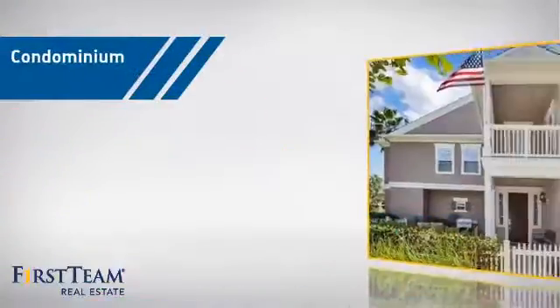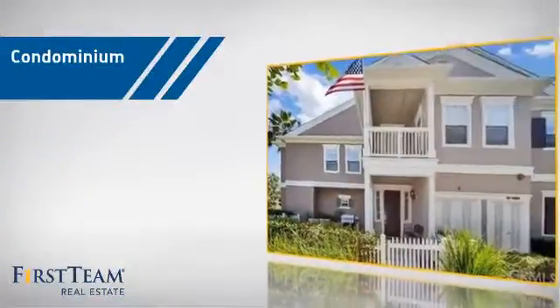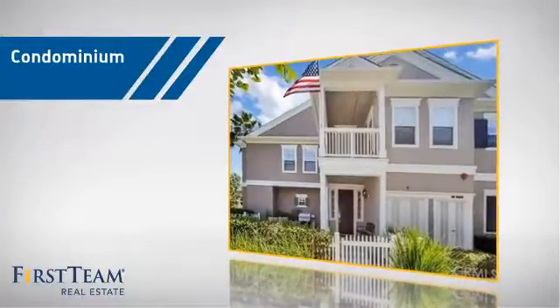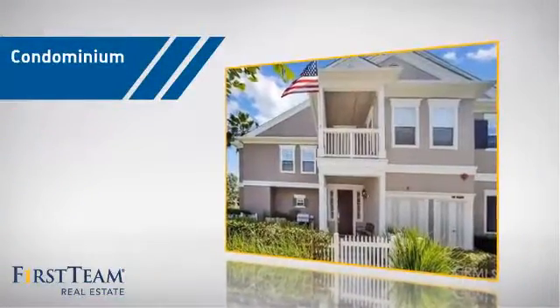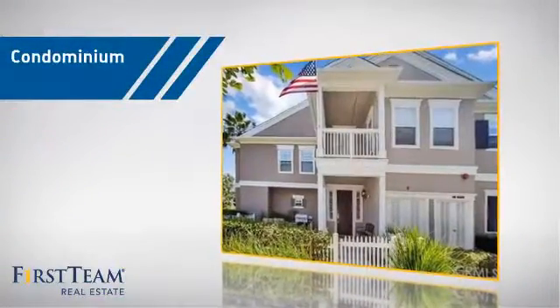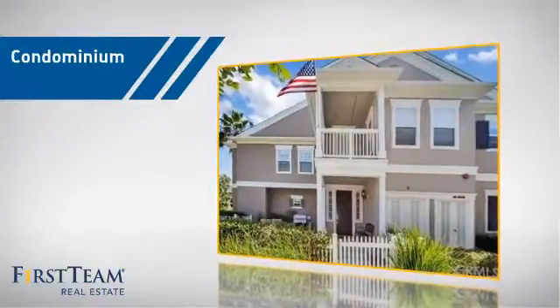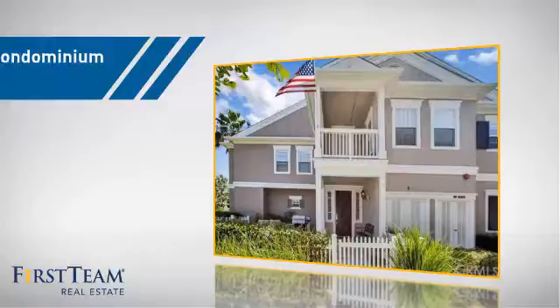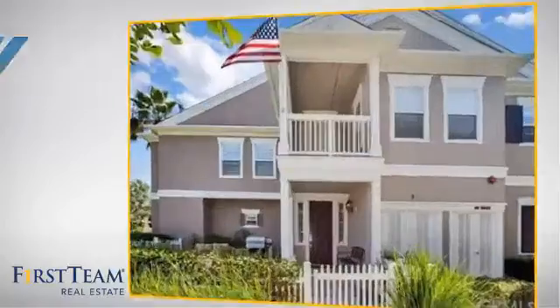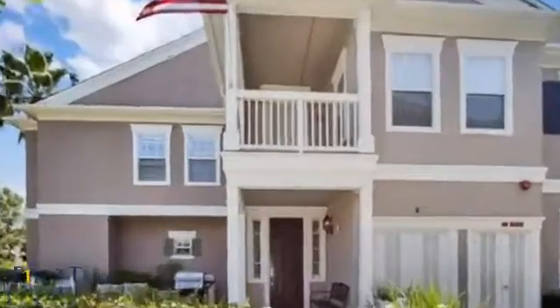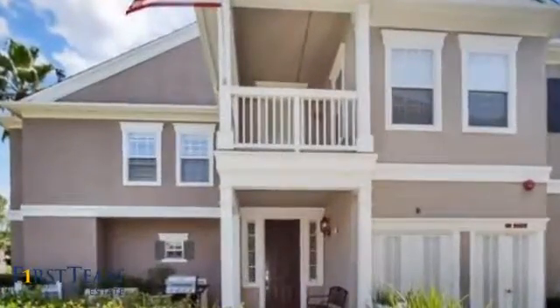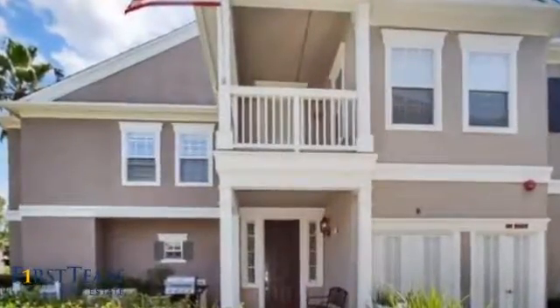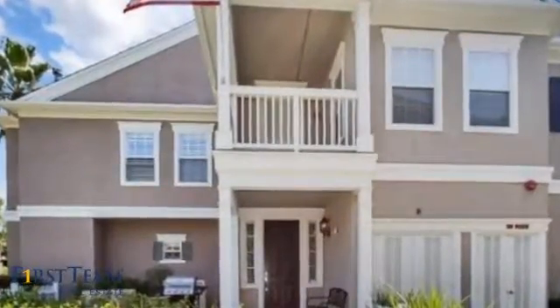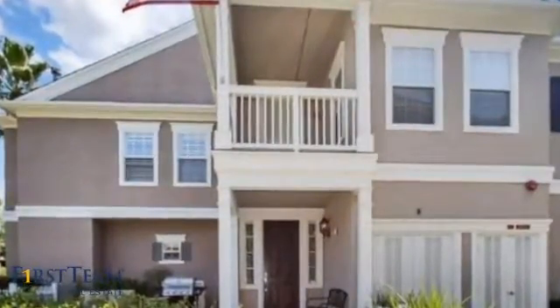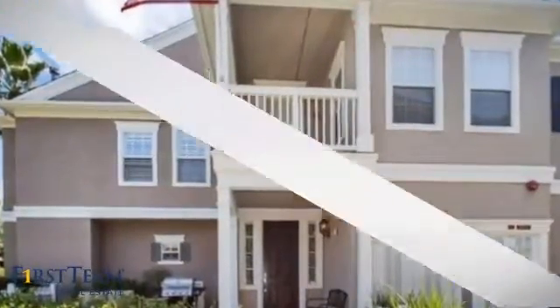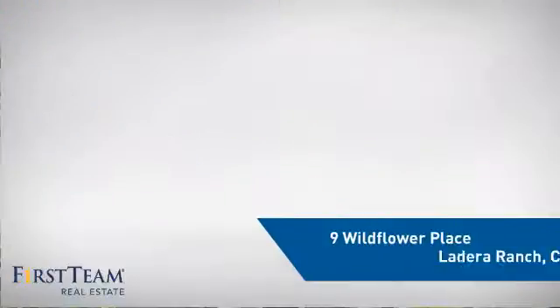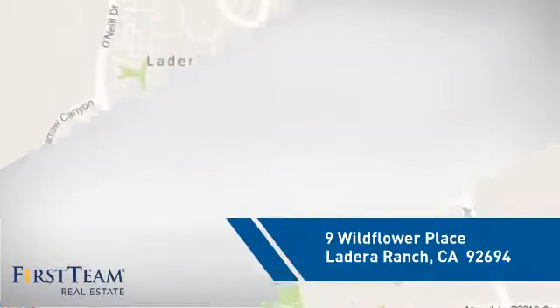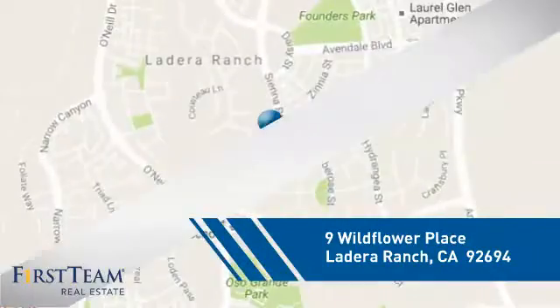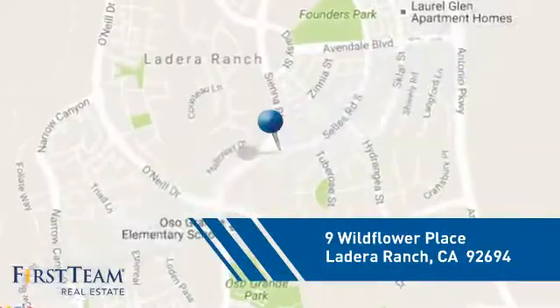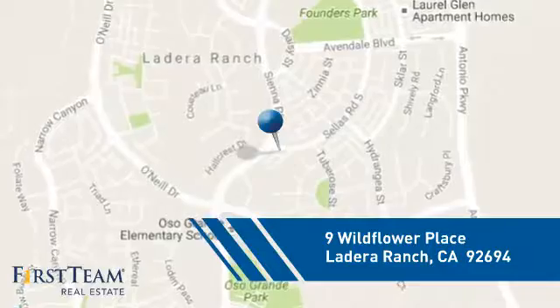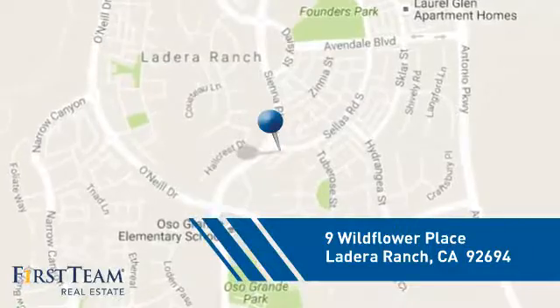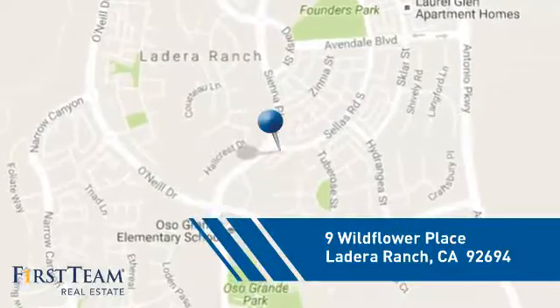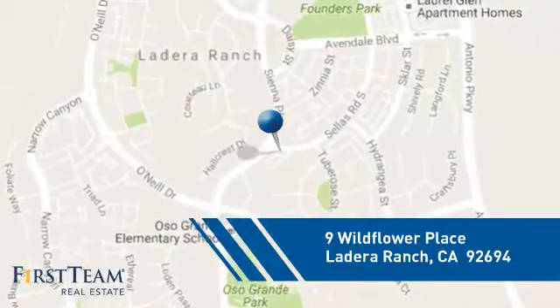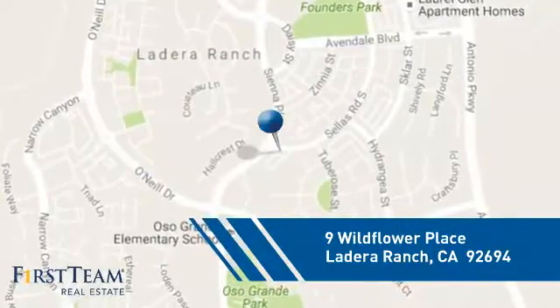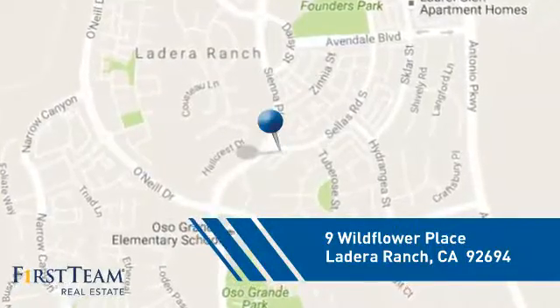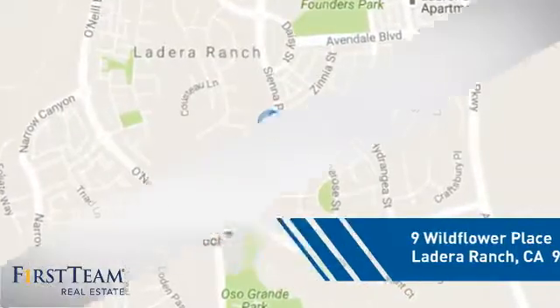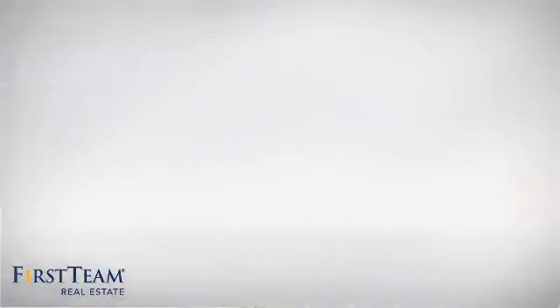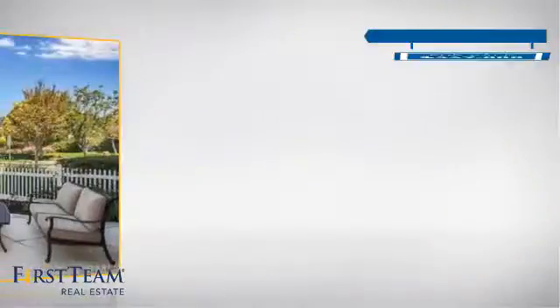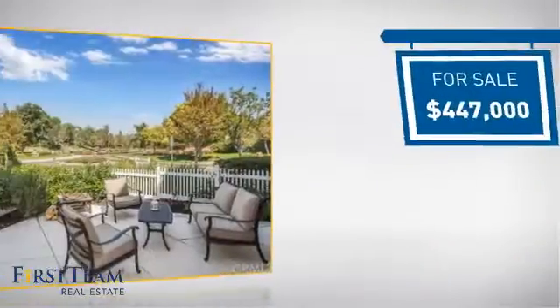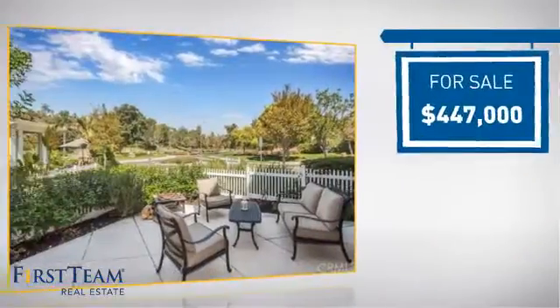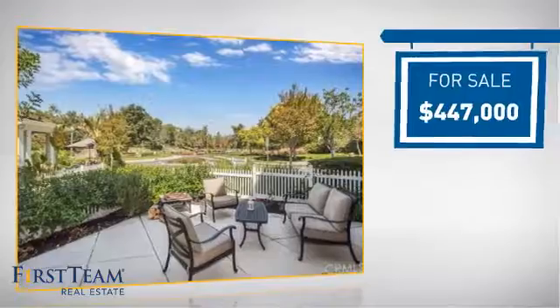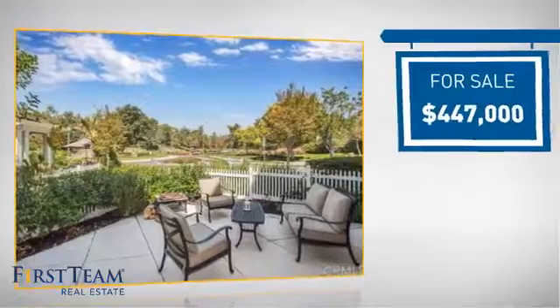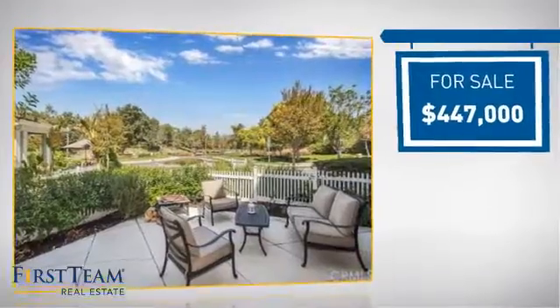This condominium is a great choice for those who want the privacy and easy maintenance of condo living, and it's located in this area. Currently listed at just under $450,000.